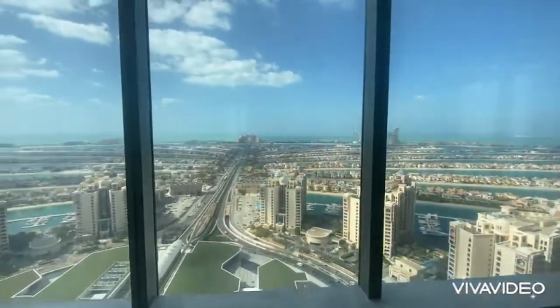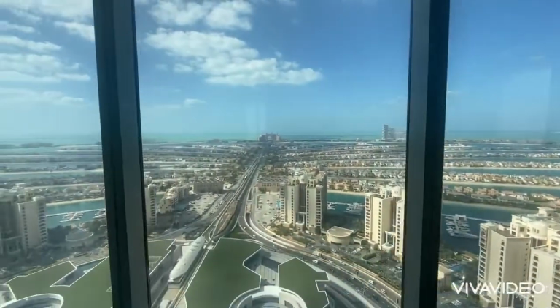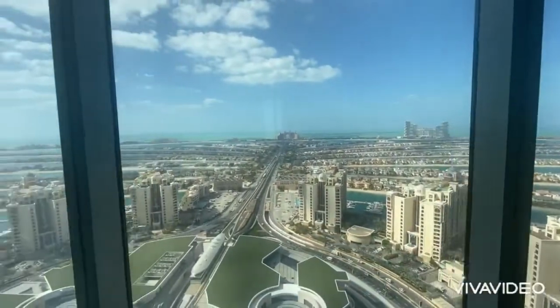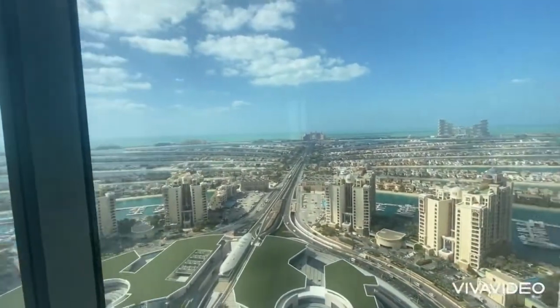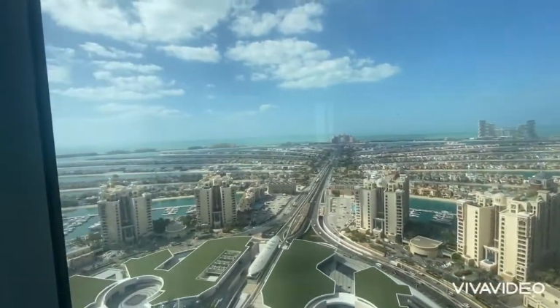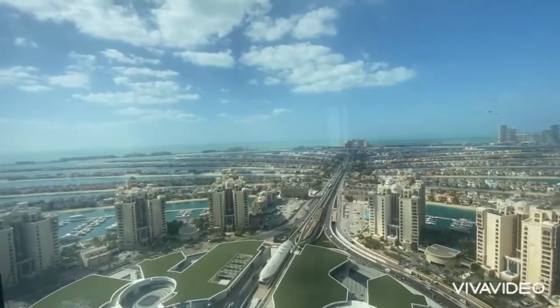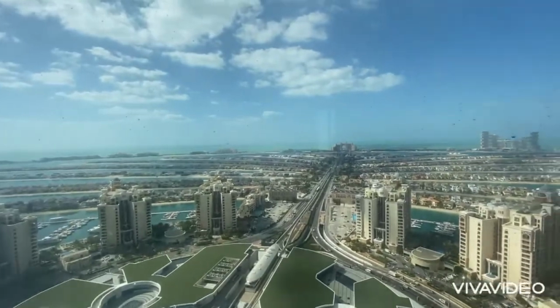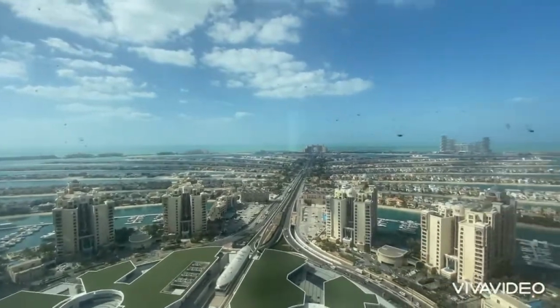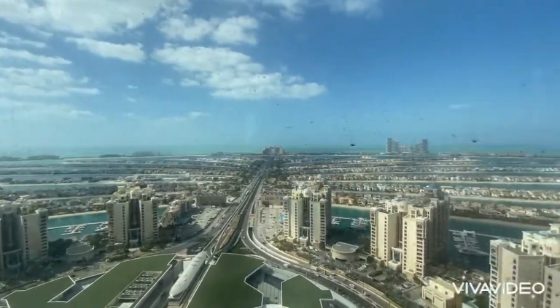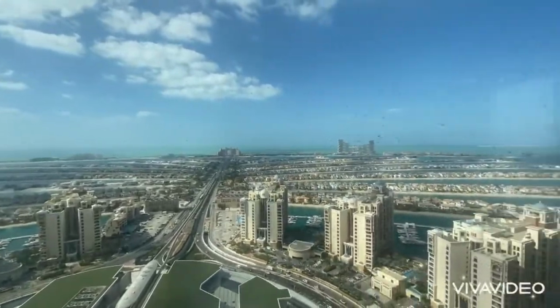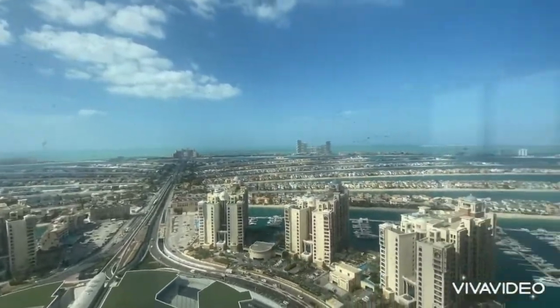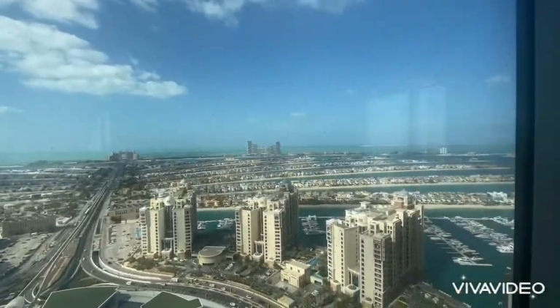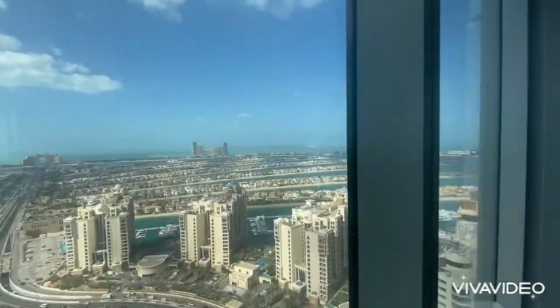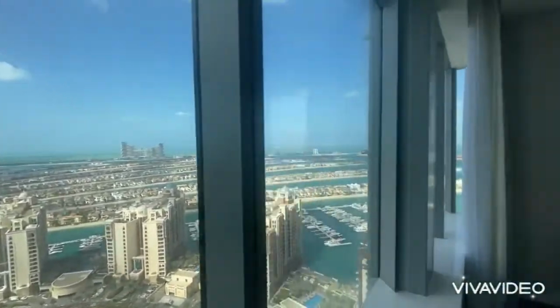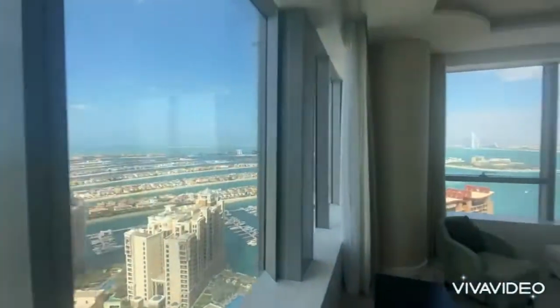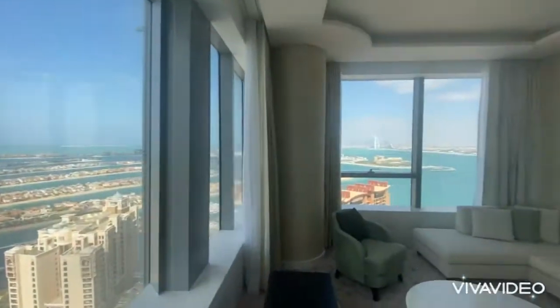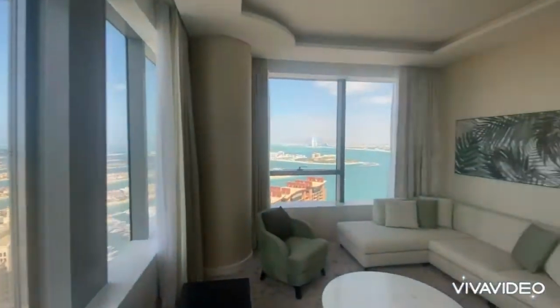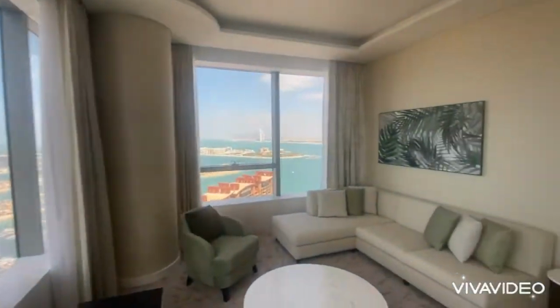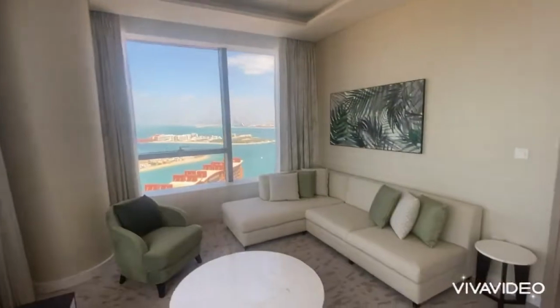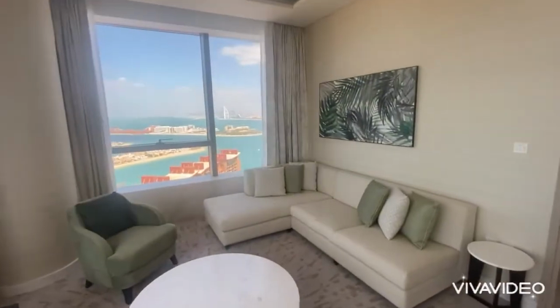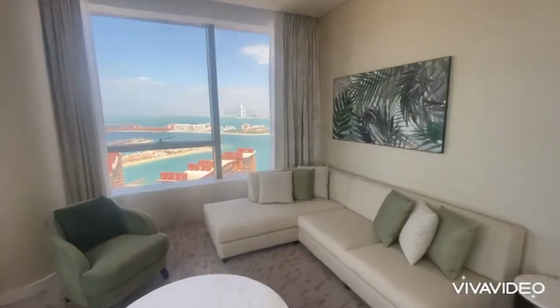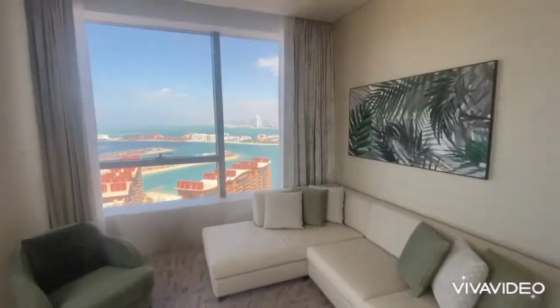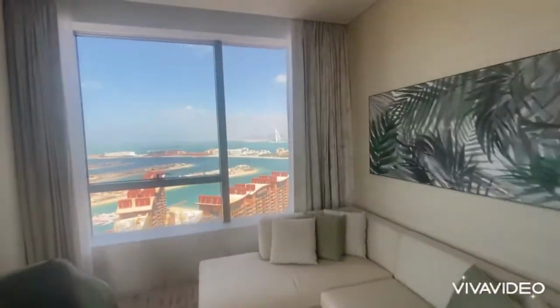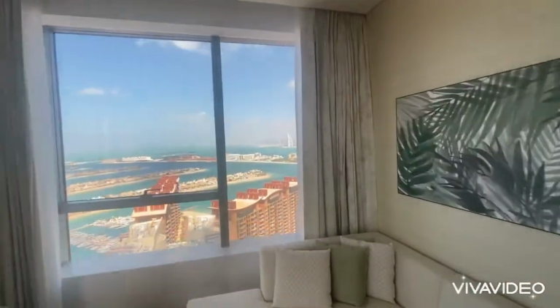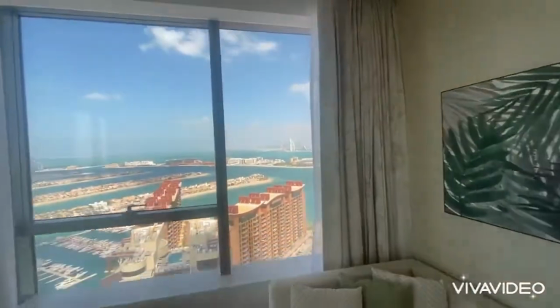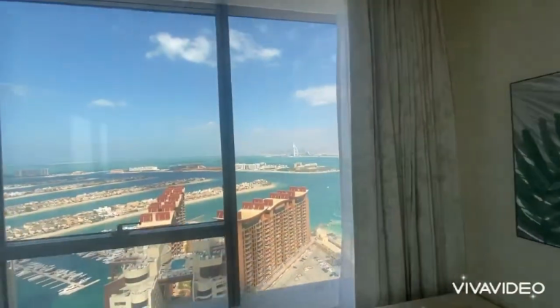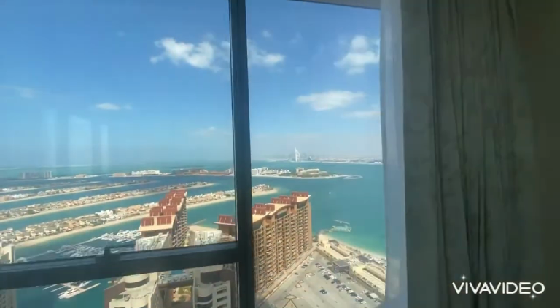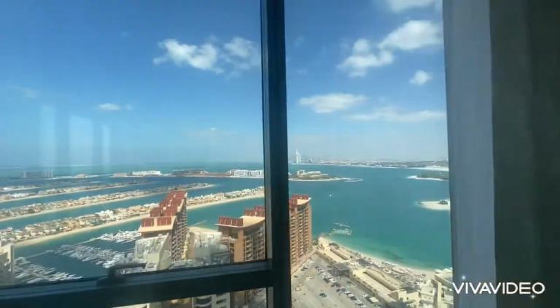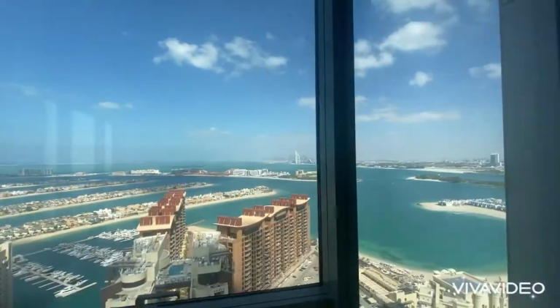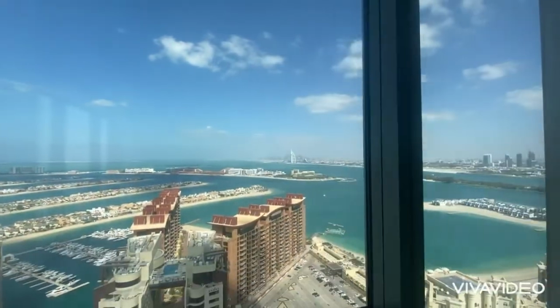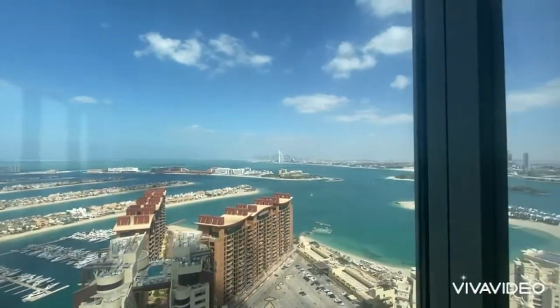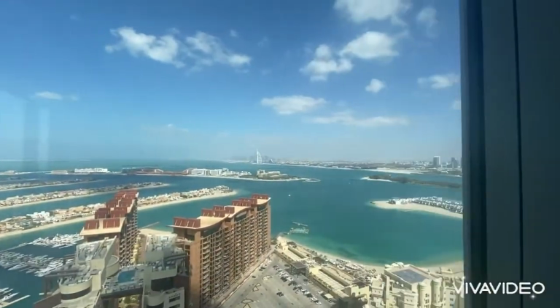Seeing Atlantis, Atlantis Residence, all of the fronts of the Palm, and Burj Al Arab. Truly breathtaking.